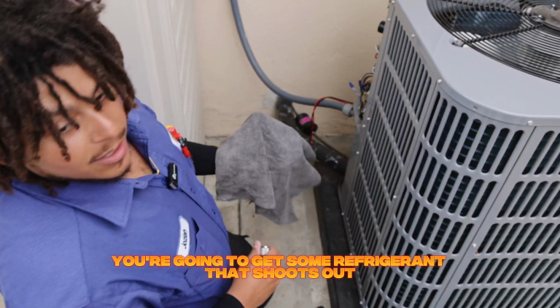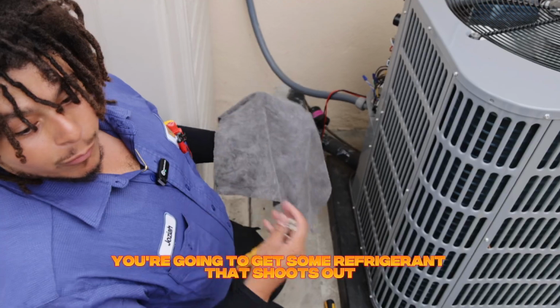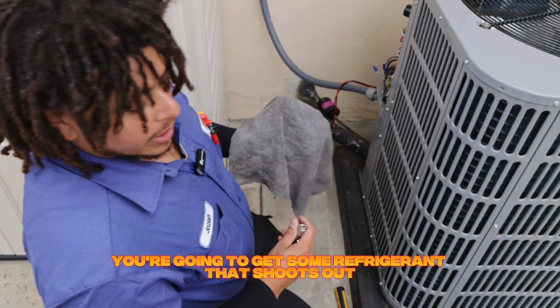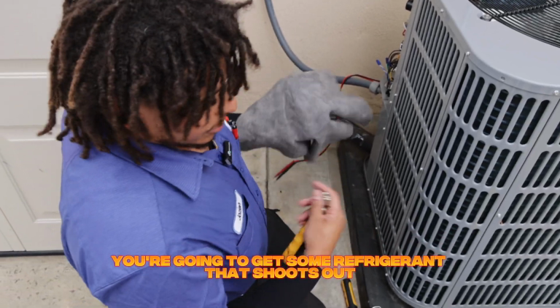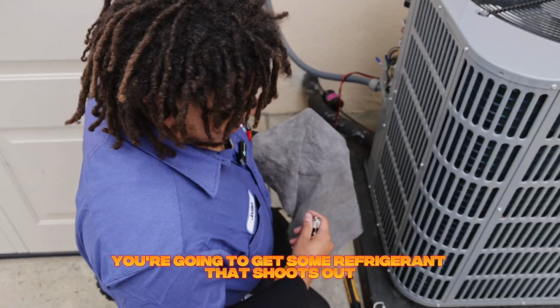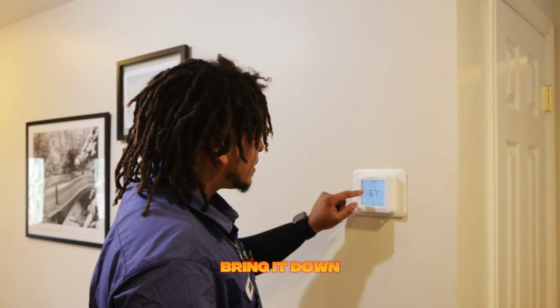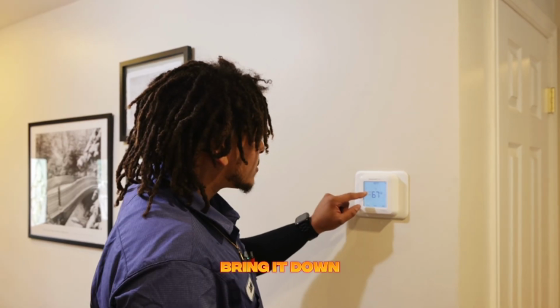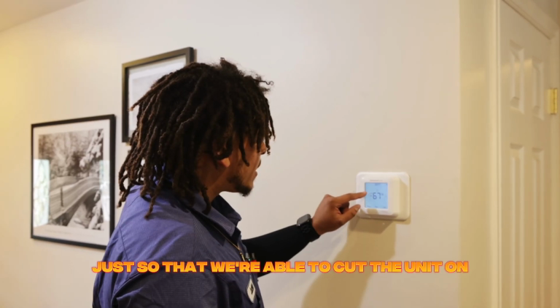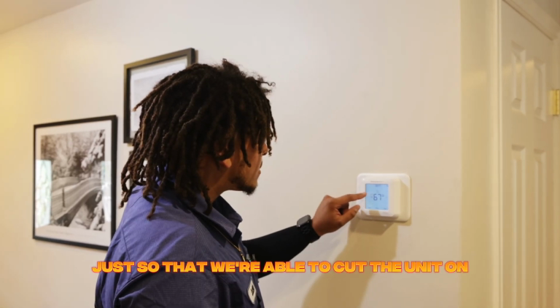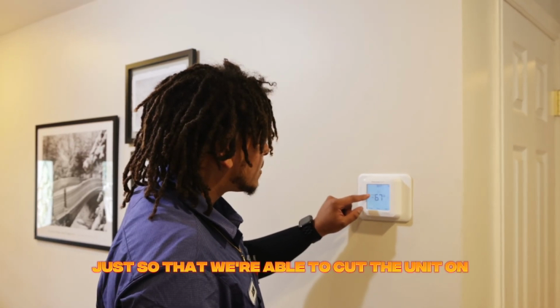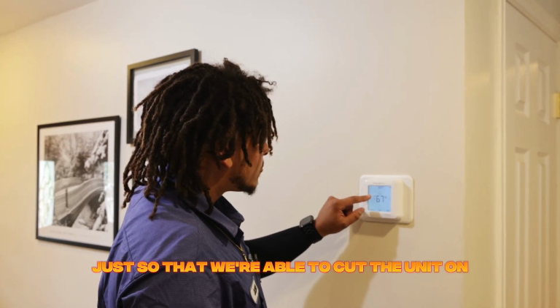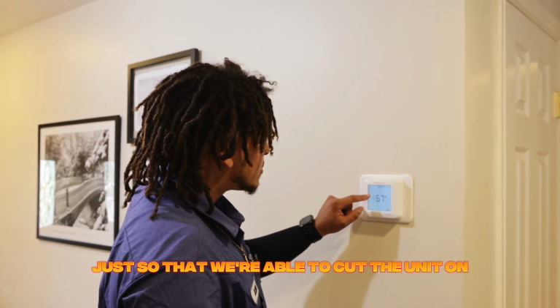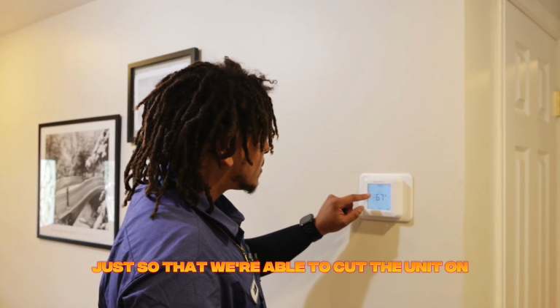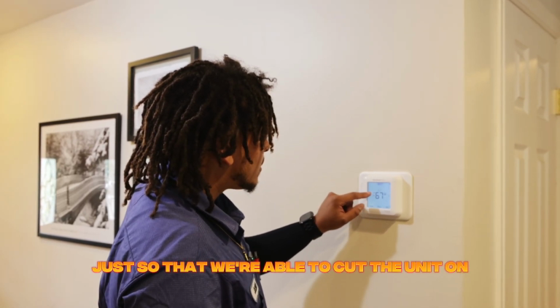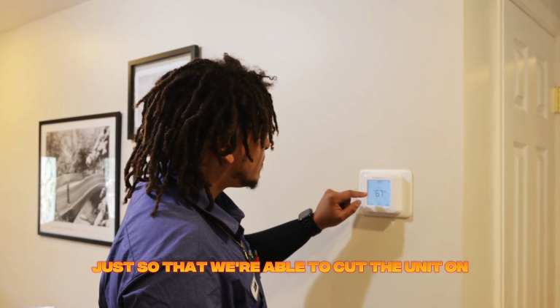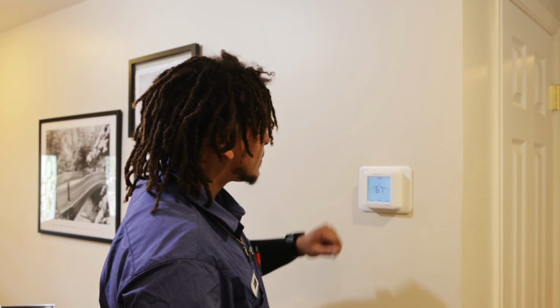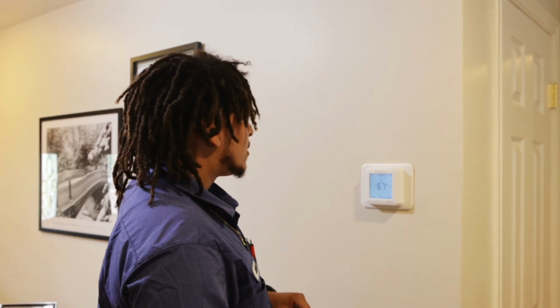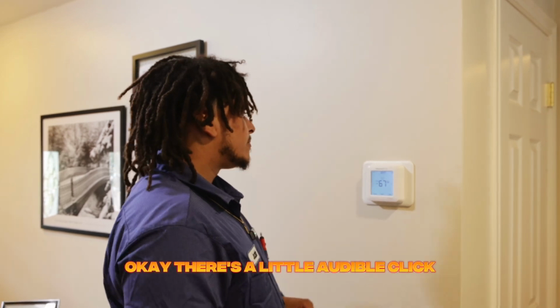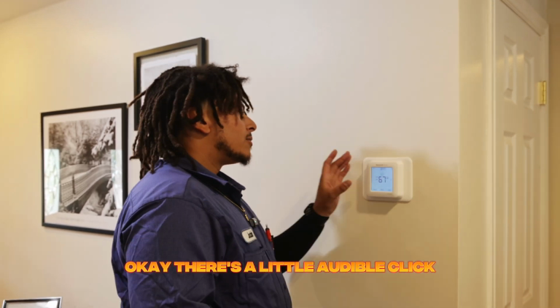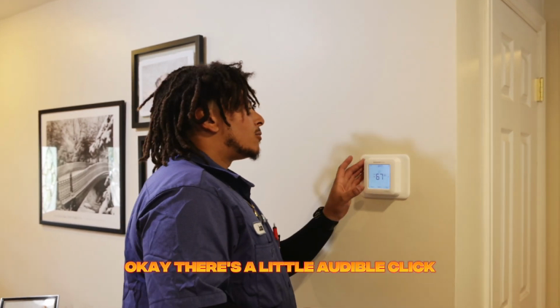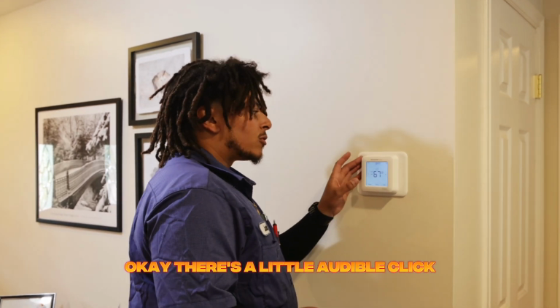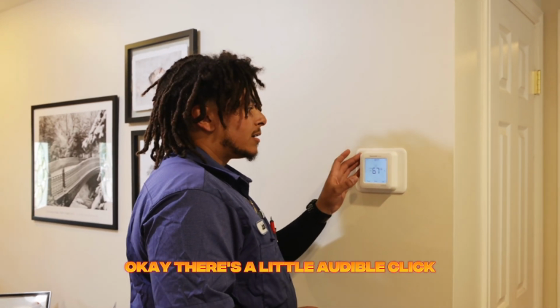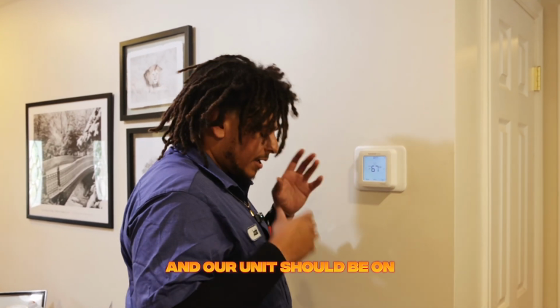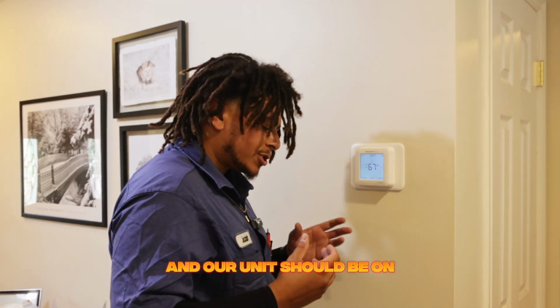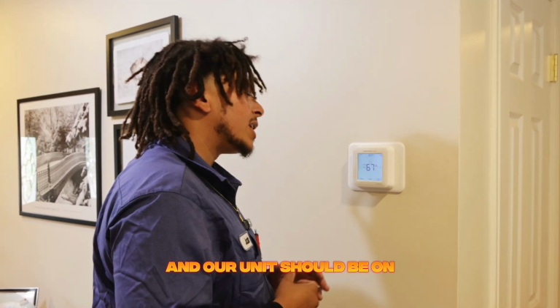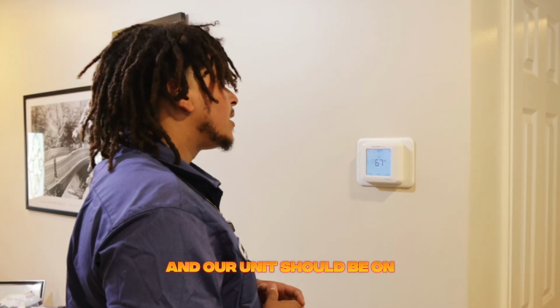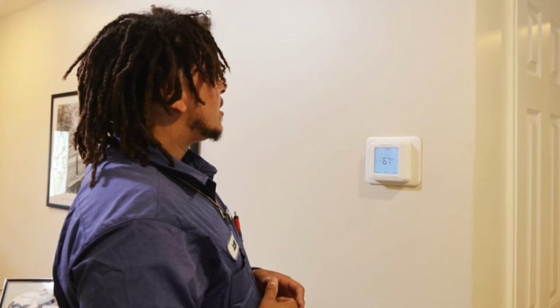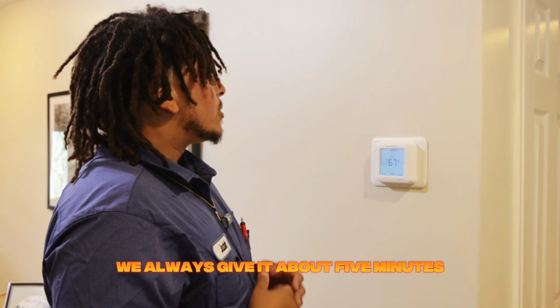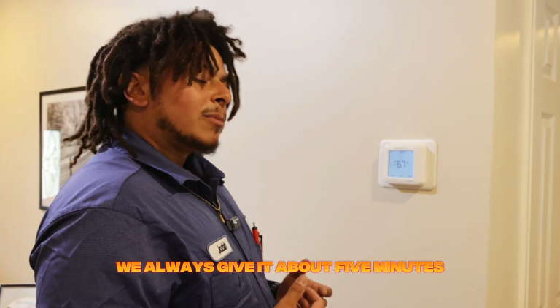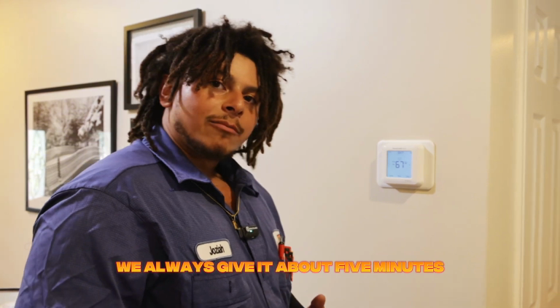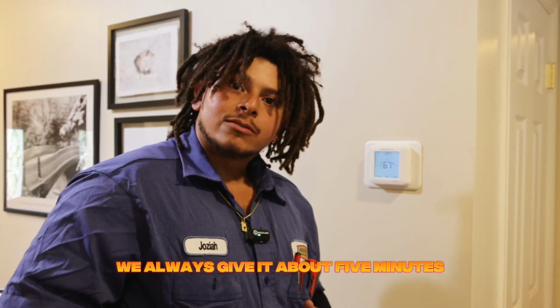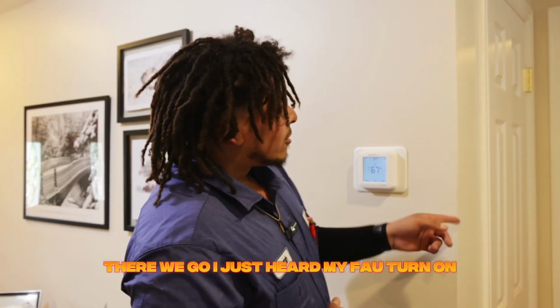Whenever you hook up your gauges you're going to get some refrigerant that shoots out. Bring it down just so that we're able to cut the unit on. There's a little audible click and our unit should be on — we always give it about five minutes.